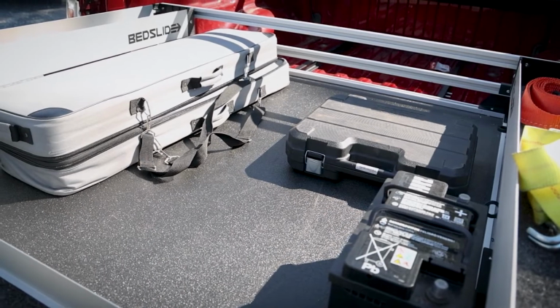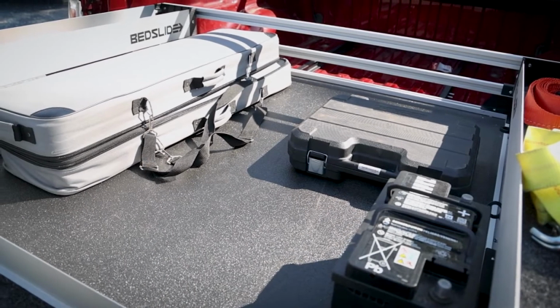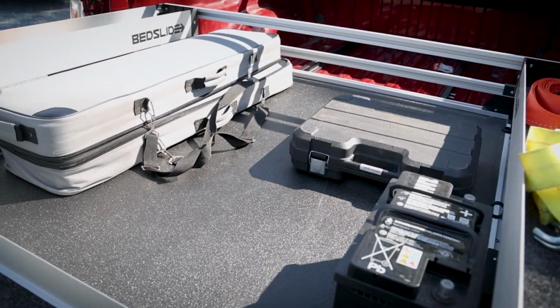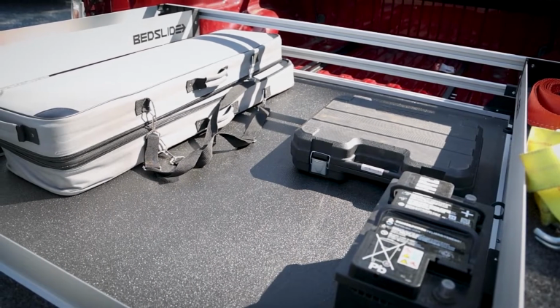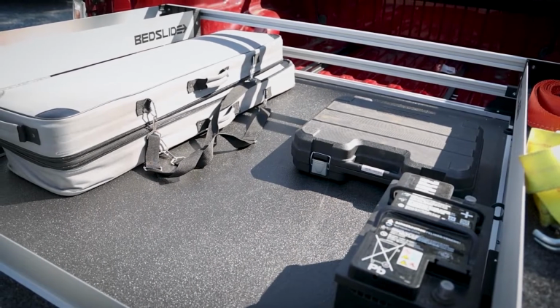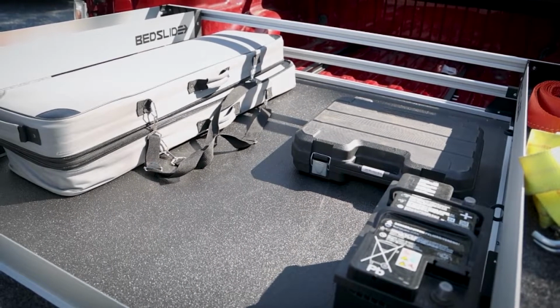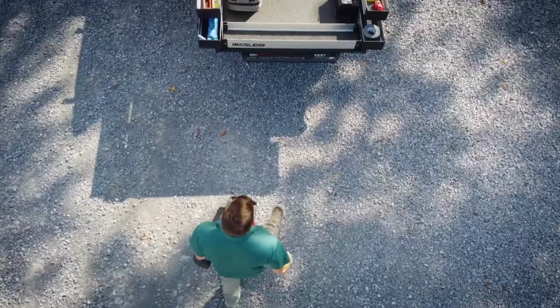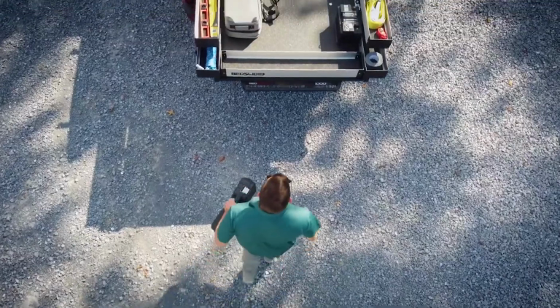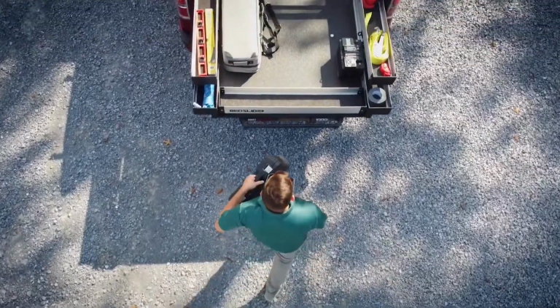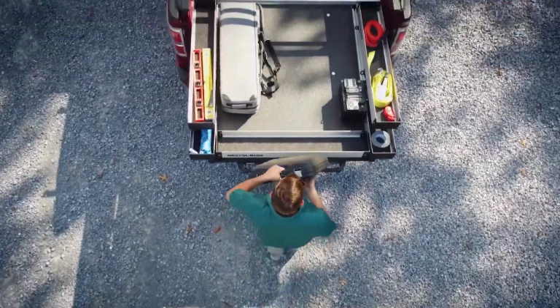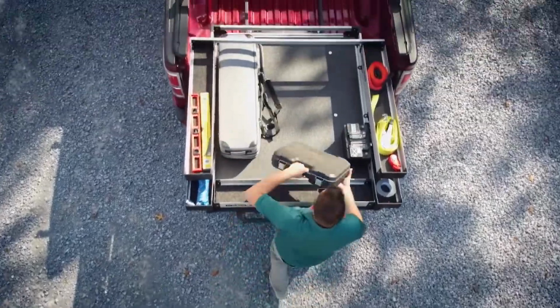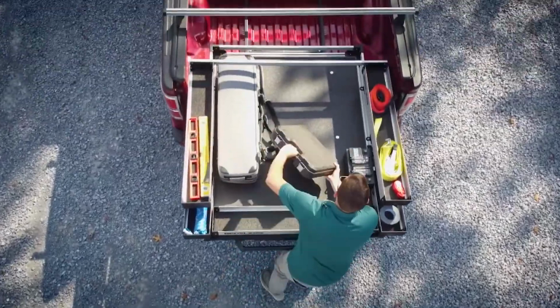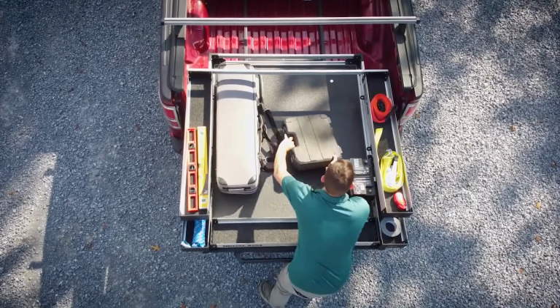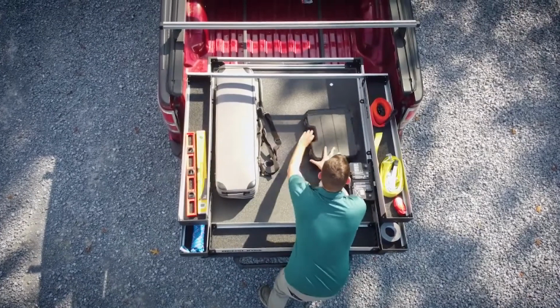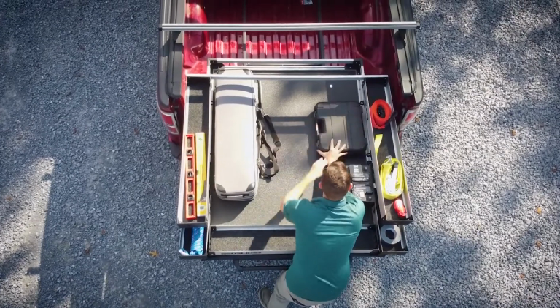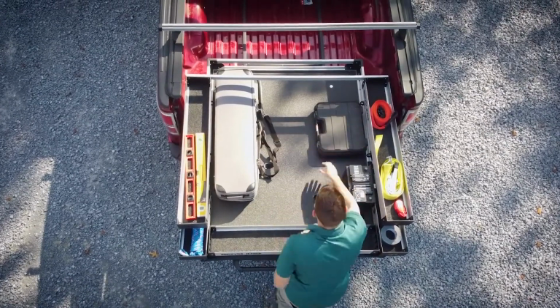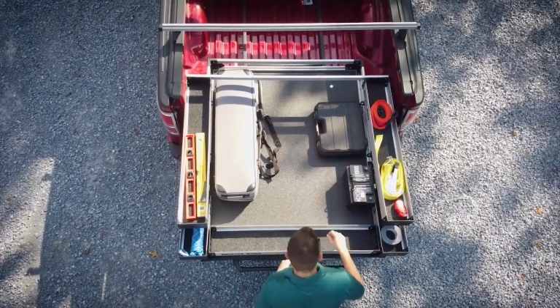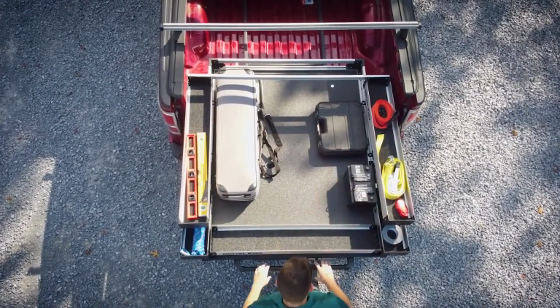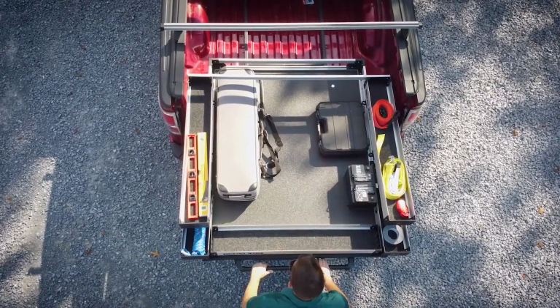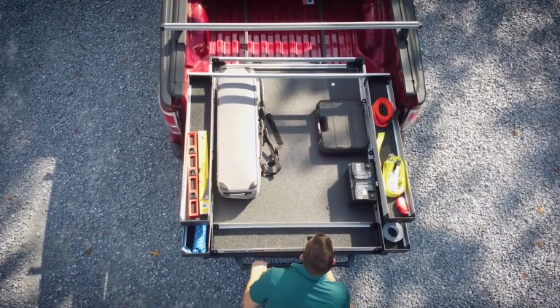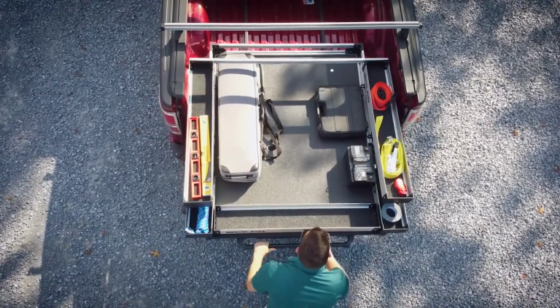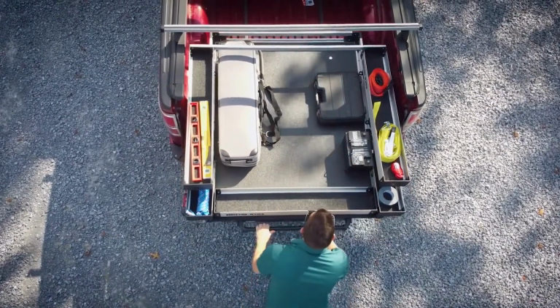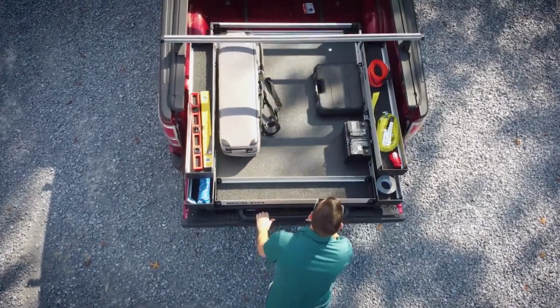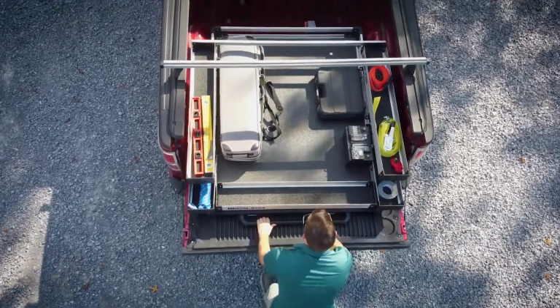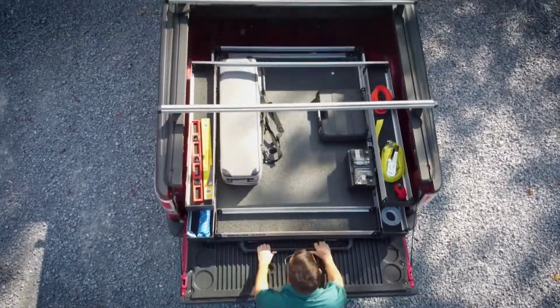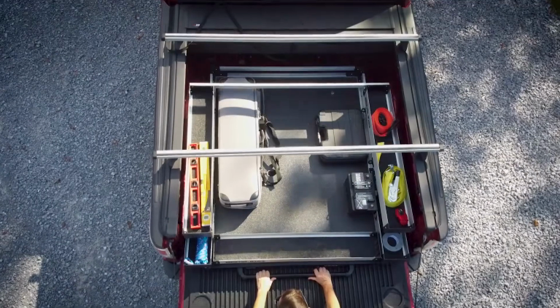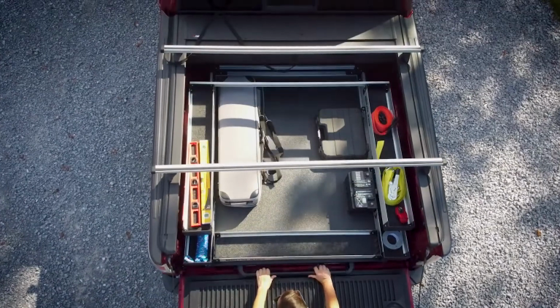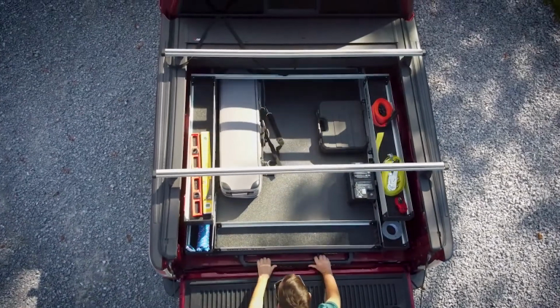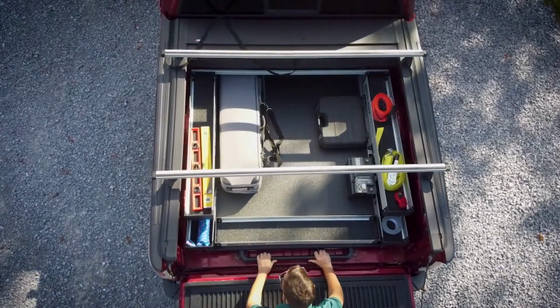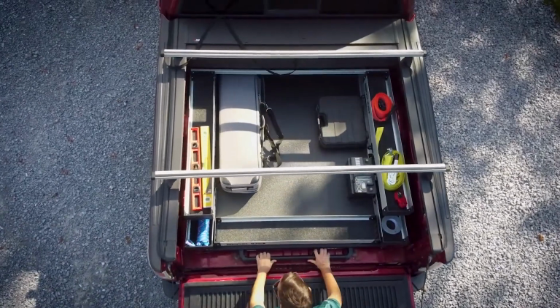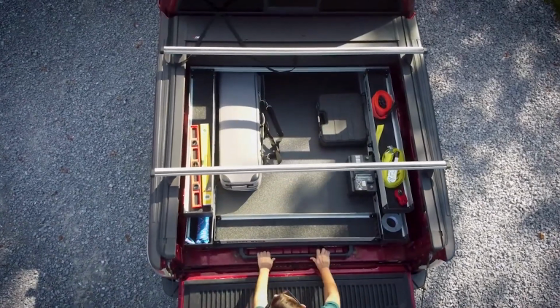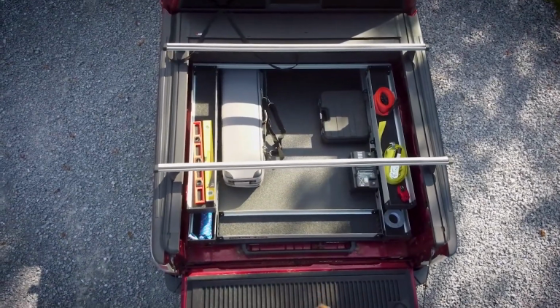This model on our F-150 can hold a massive 1,000 pounds when evenly distributed, and it's durable. It's made from heavy-duty materials and designed to withstand harsh weather. And it's made in the USA.